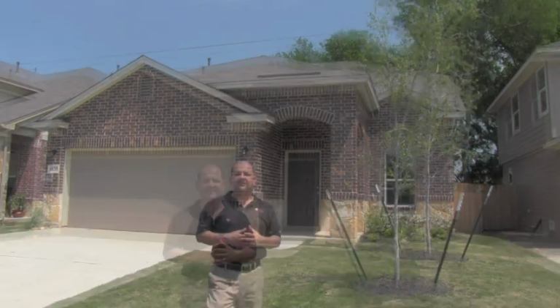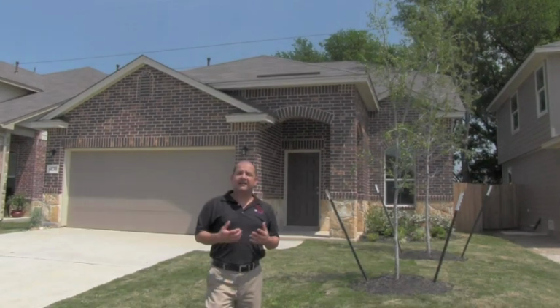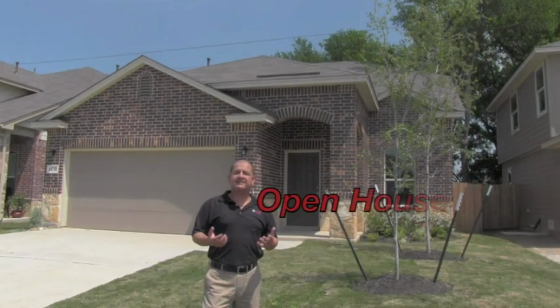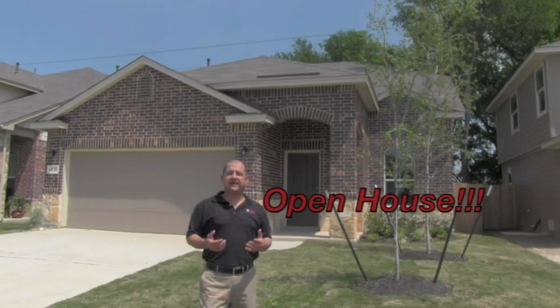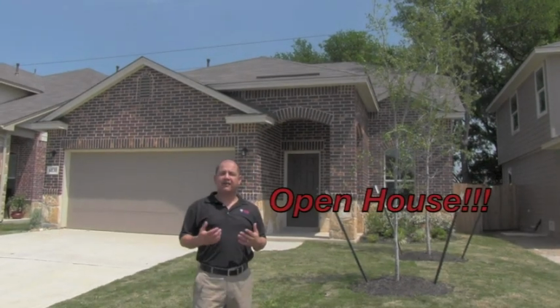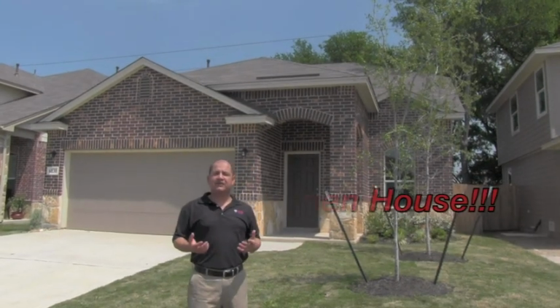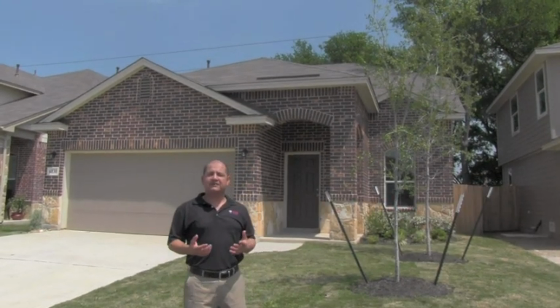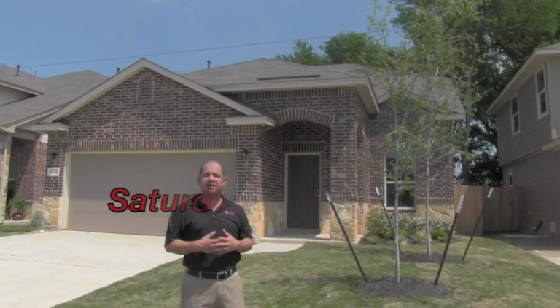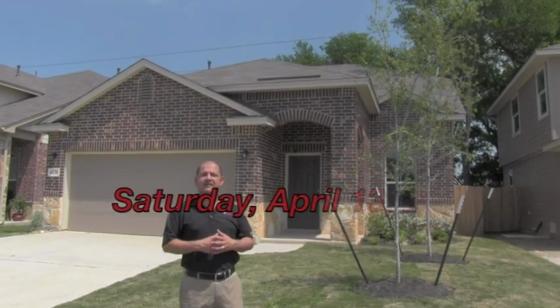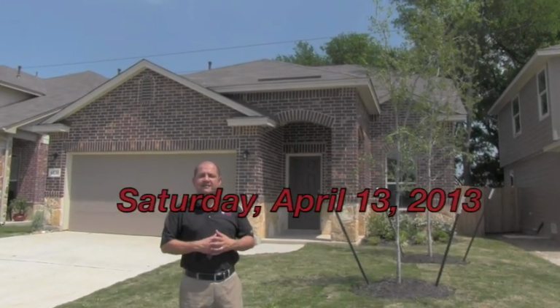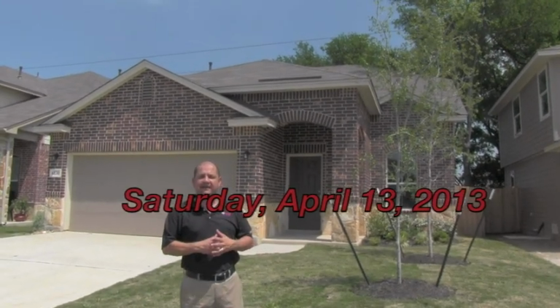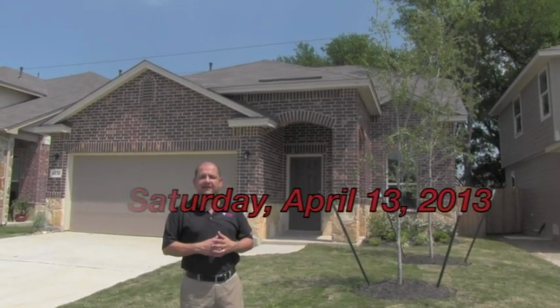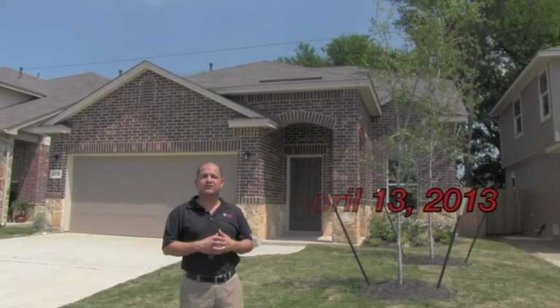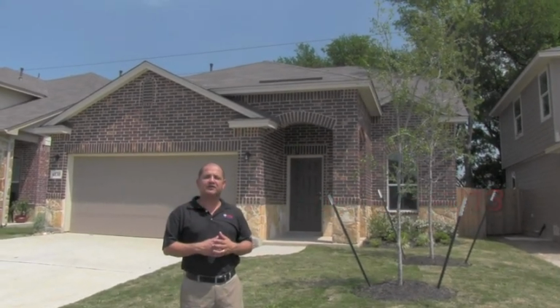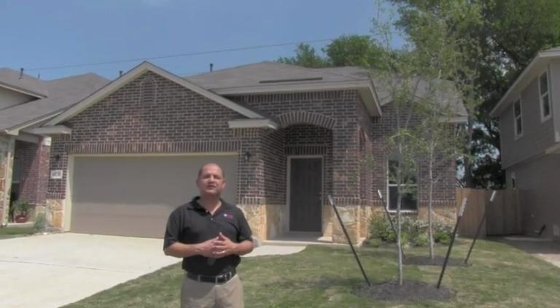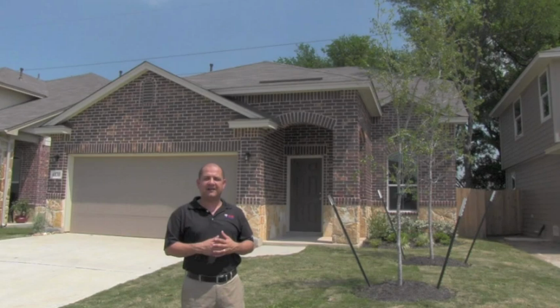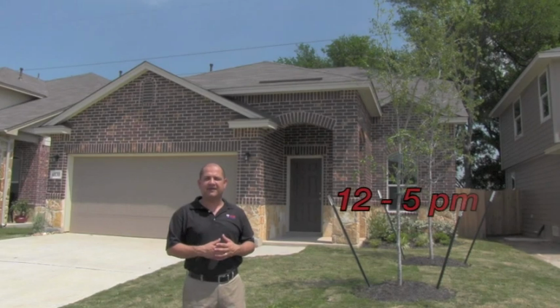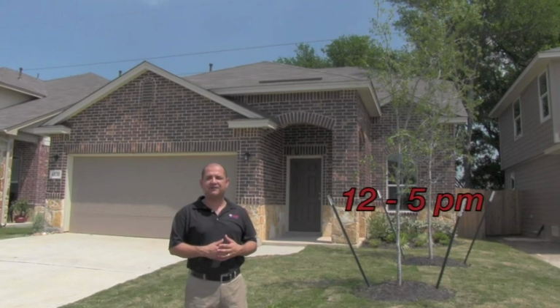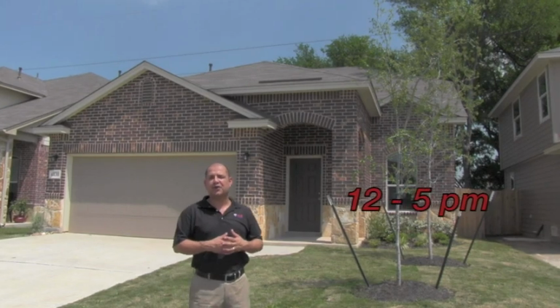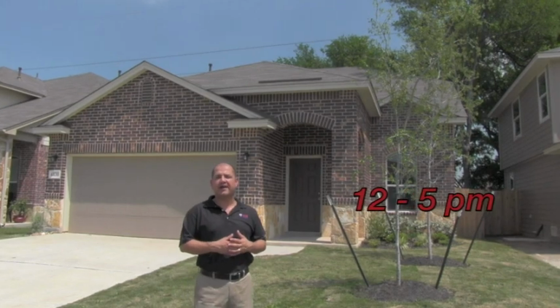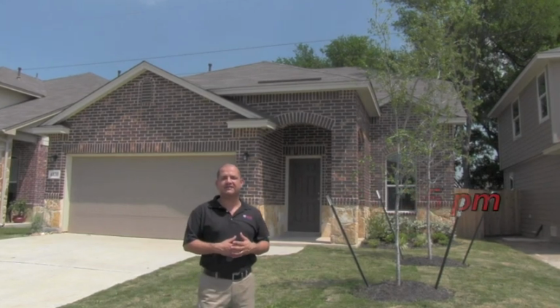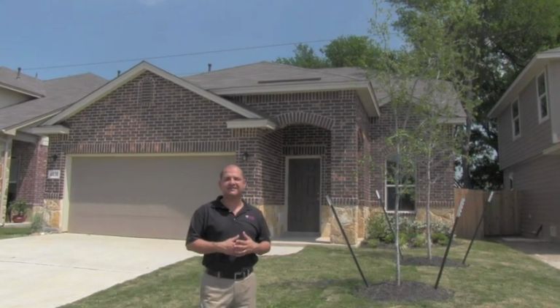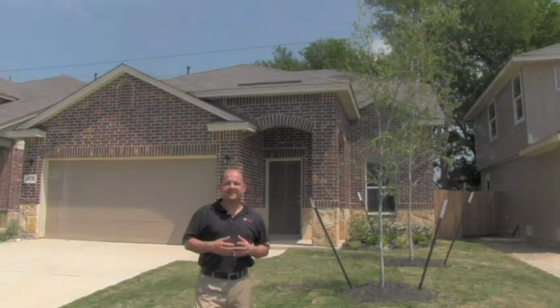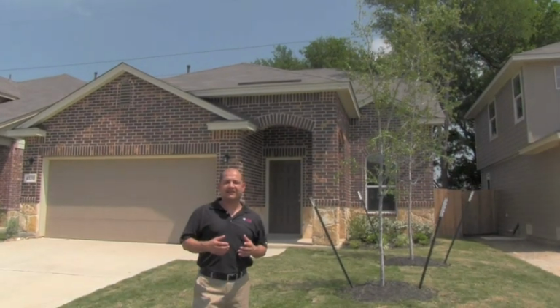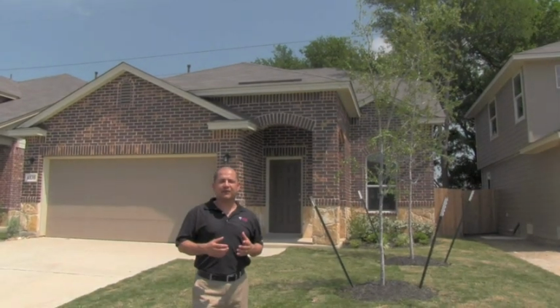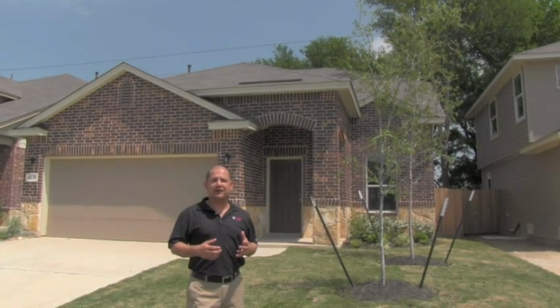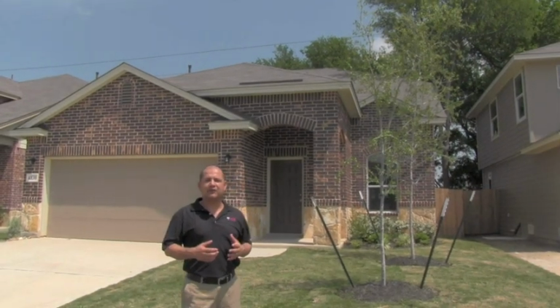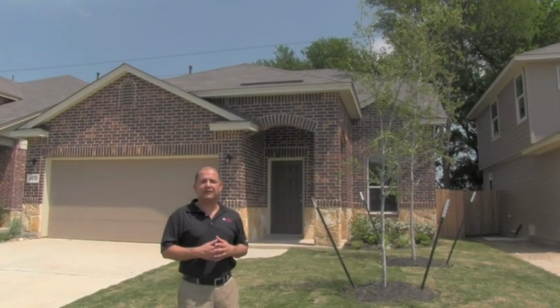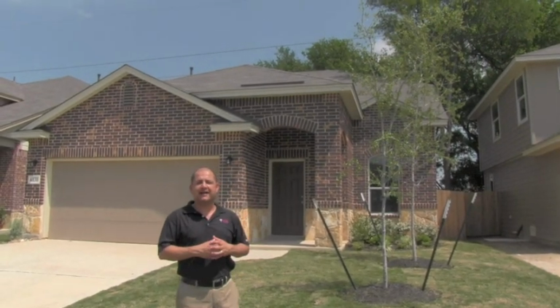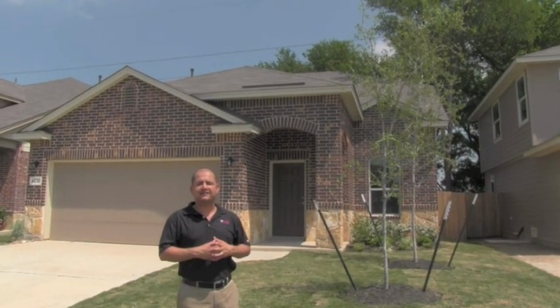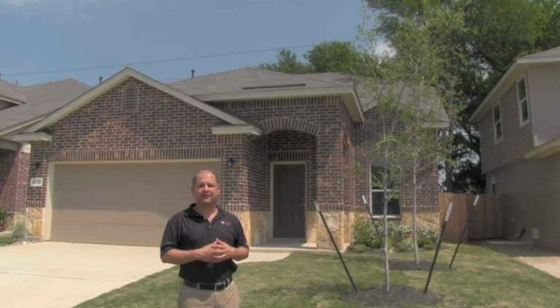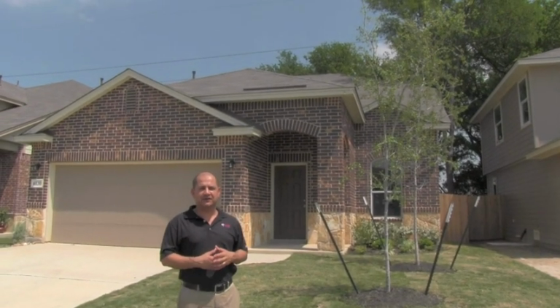I'd like to invite all of you to come out this Saturday from 12 noon to 5 pm for an open house. I'd like to give you a quick preview of what this house has to offer, so come on in.